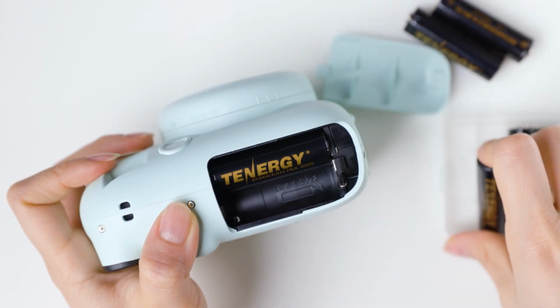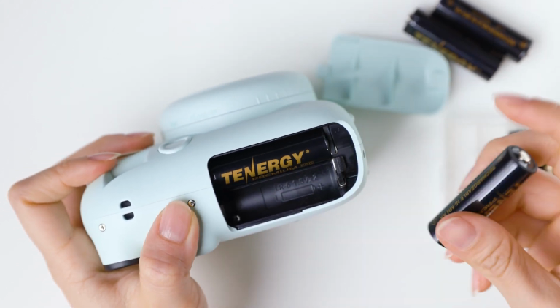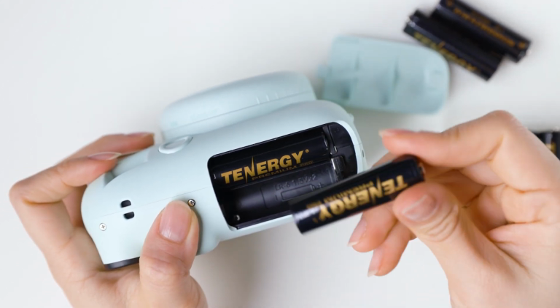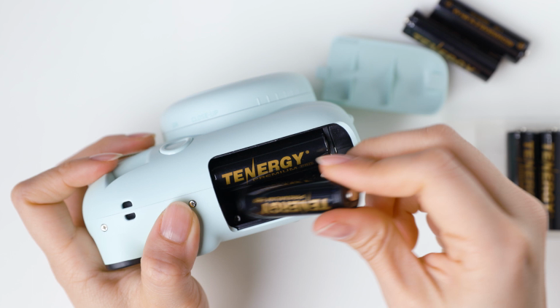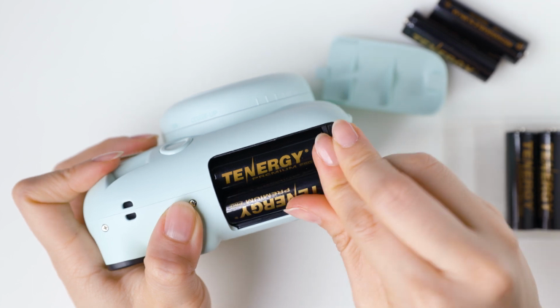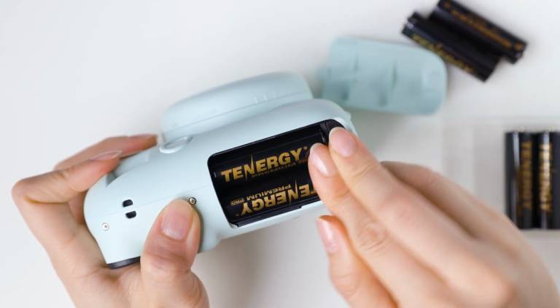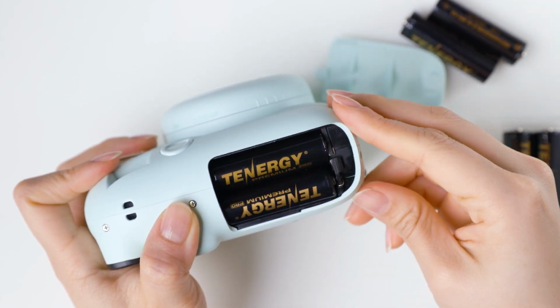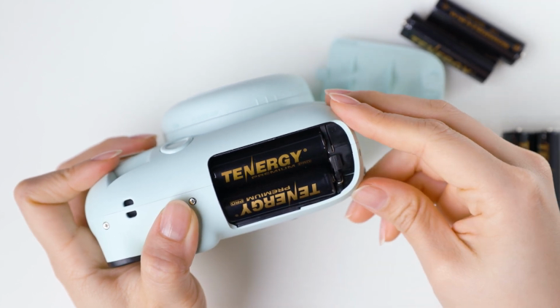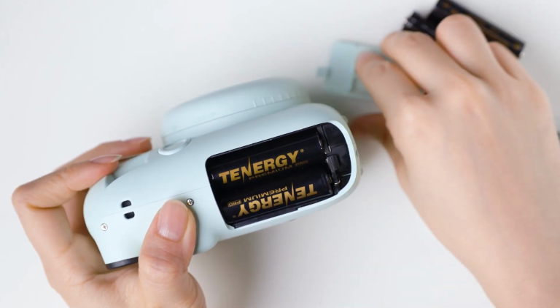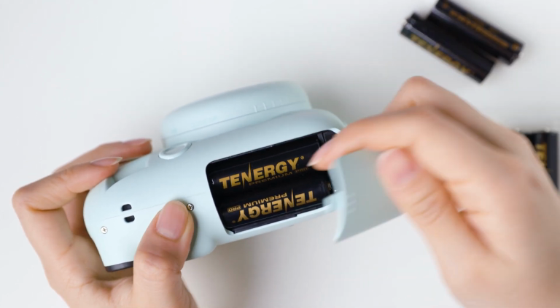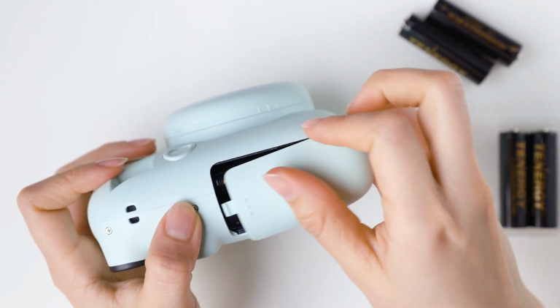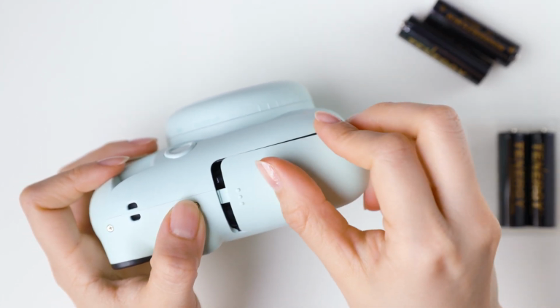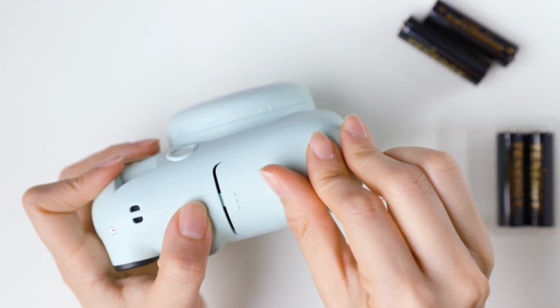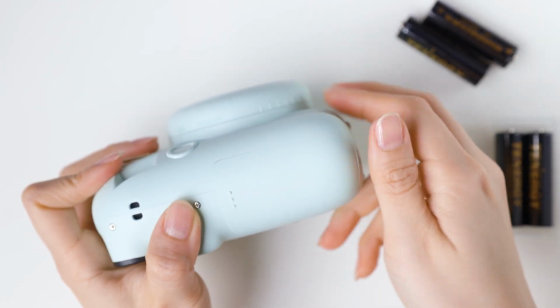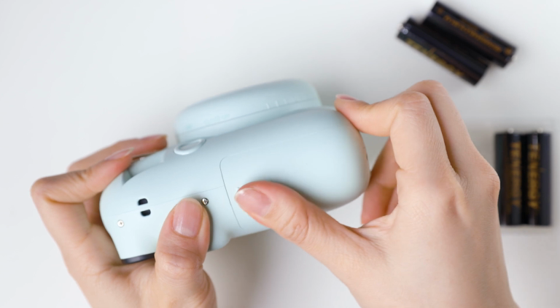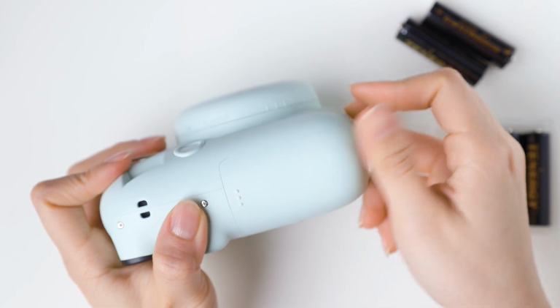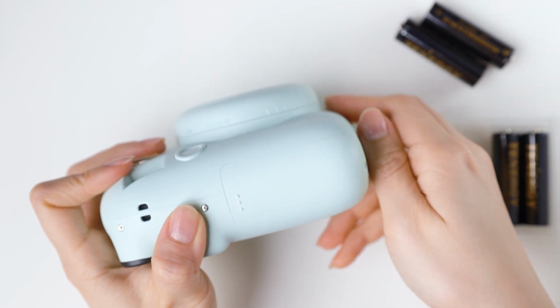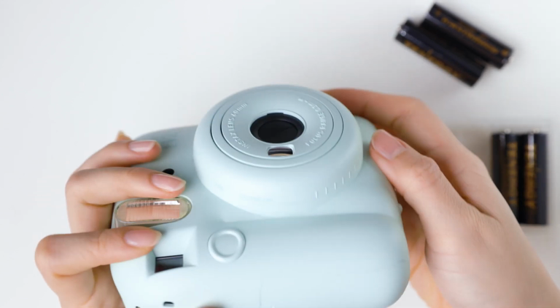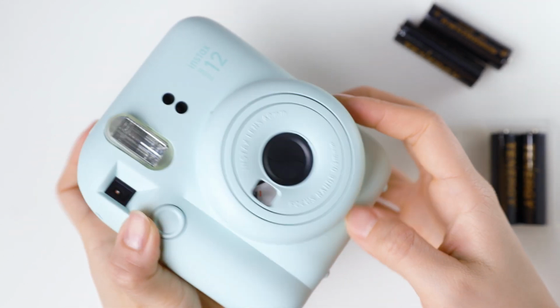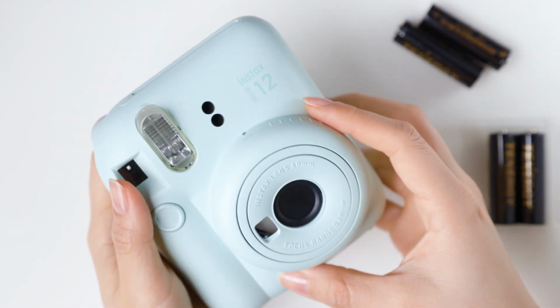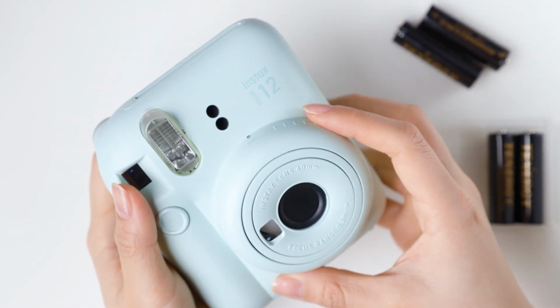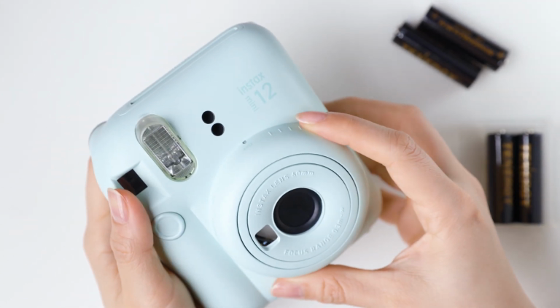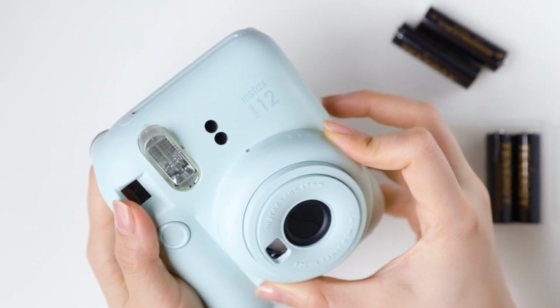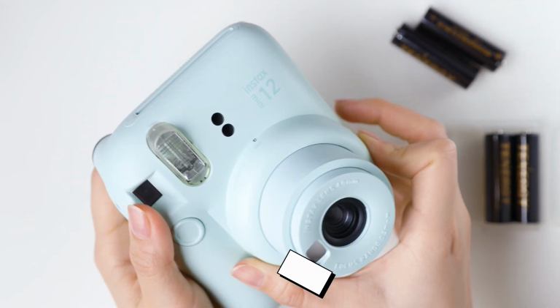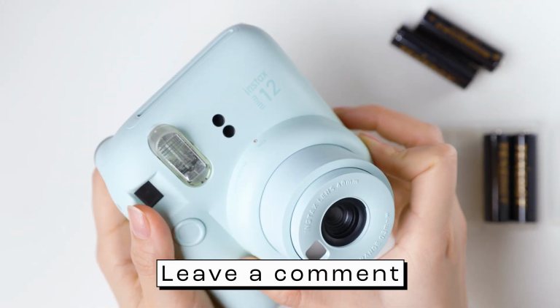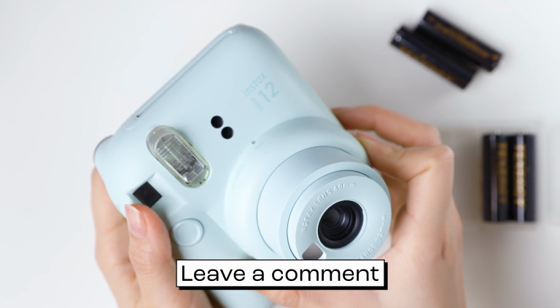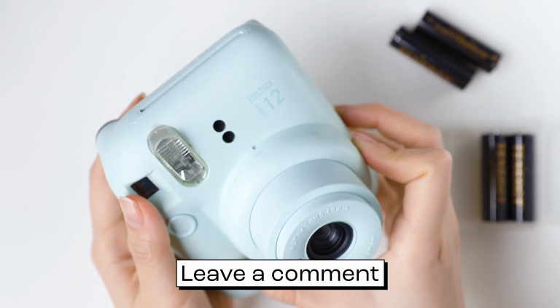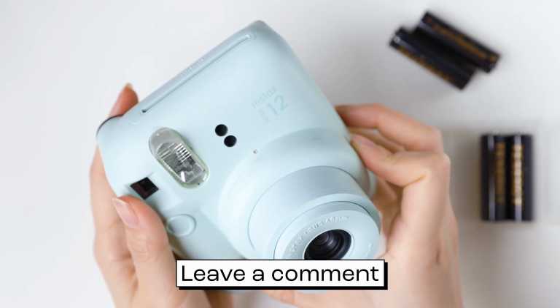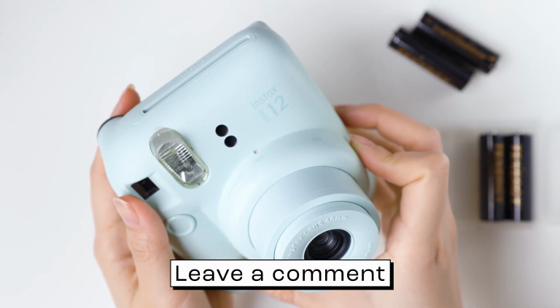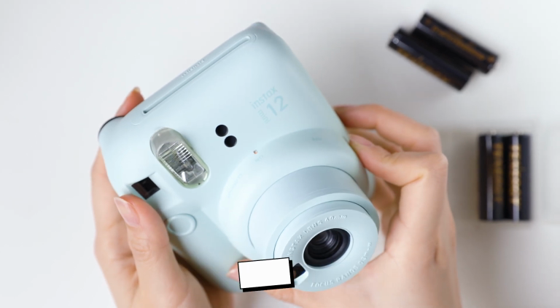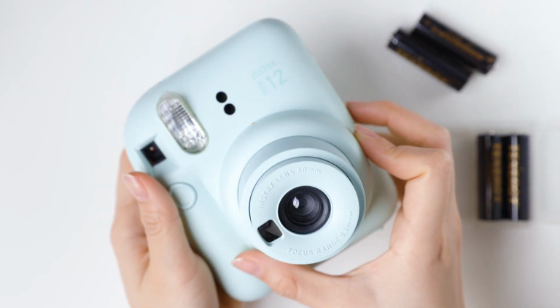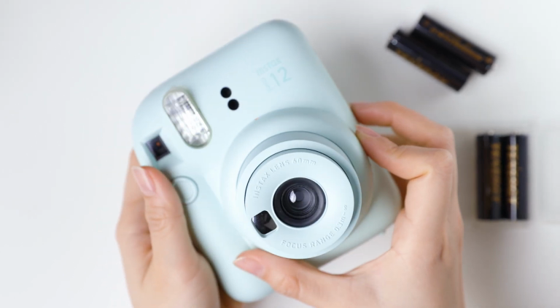We hope that you've learned something new about Tenergy's Premium Pro AA and AAA batteries. If you're left more confused than before, please feel free to leave us your thoughts in the comment section below. Thanks for watching and we'll see you in the next video.